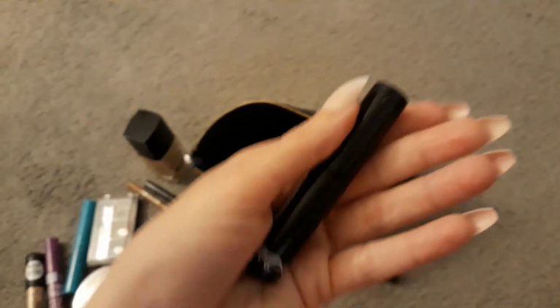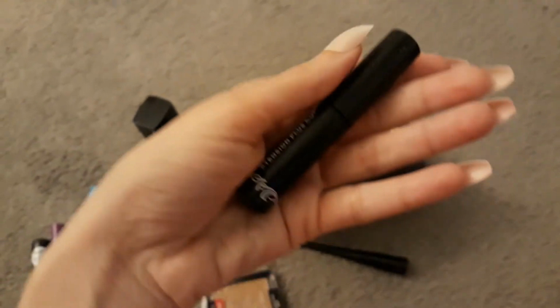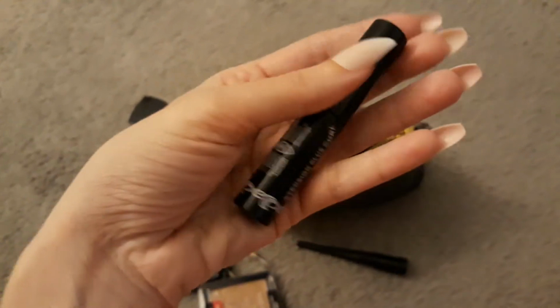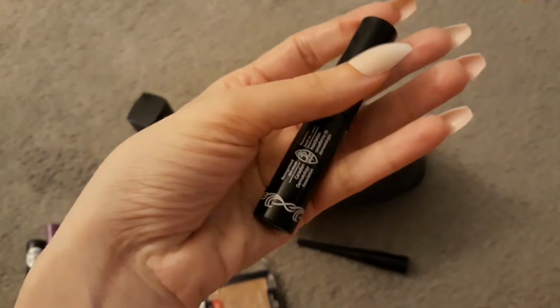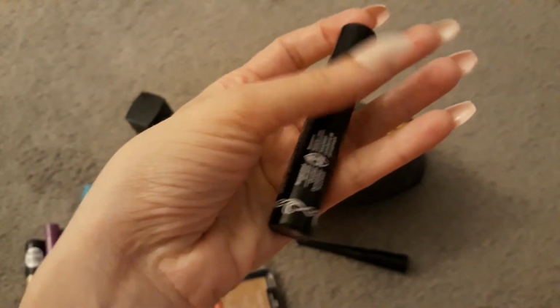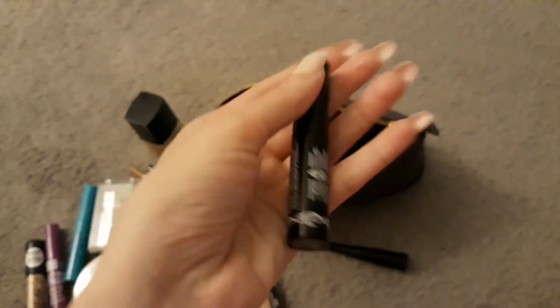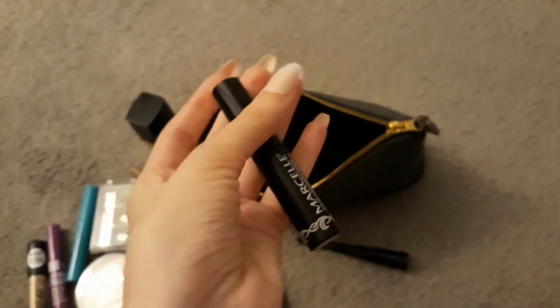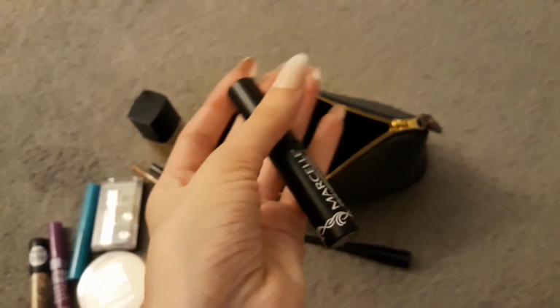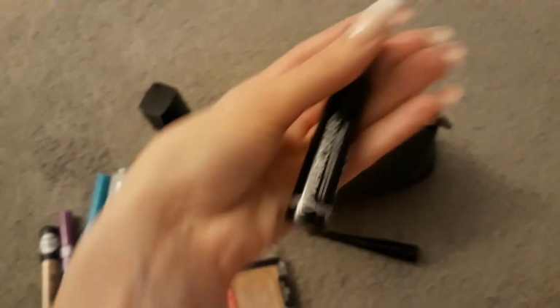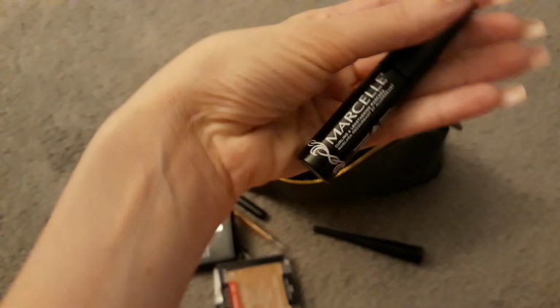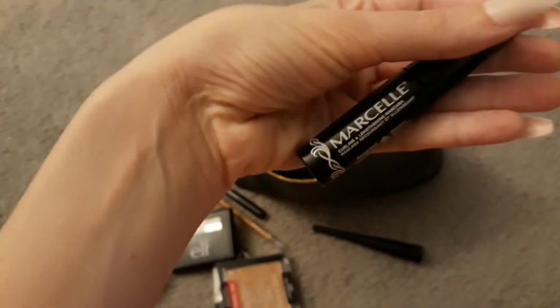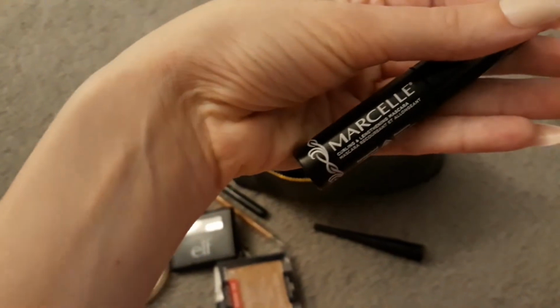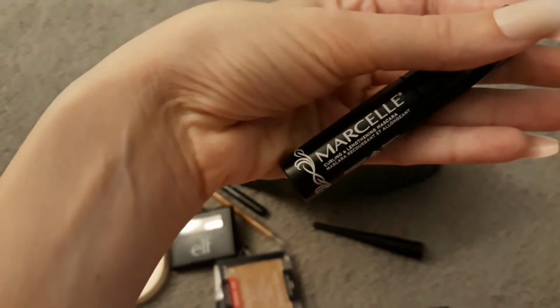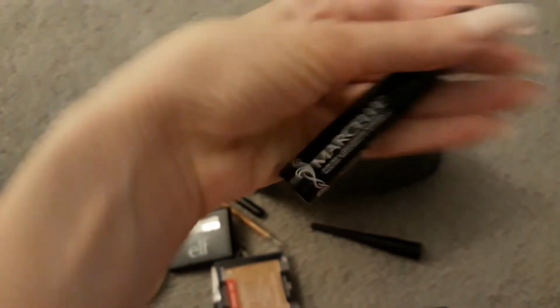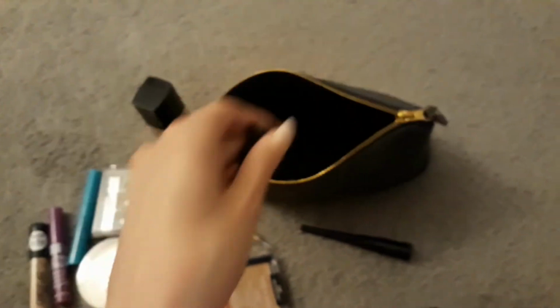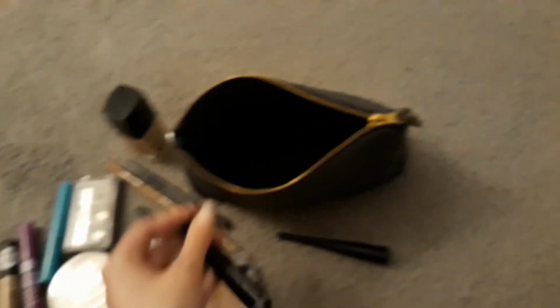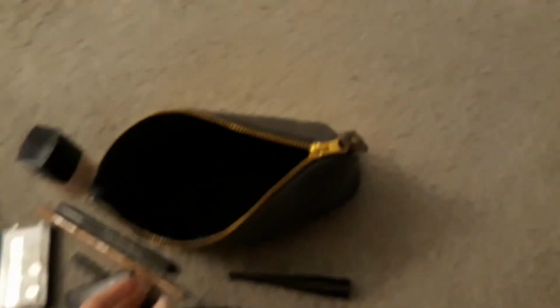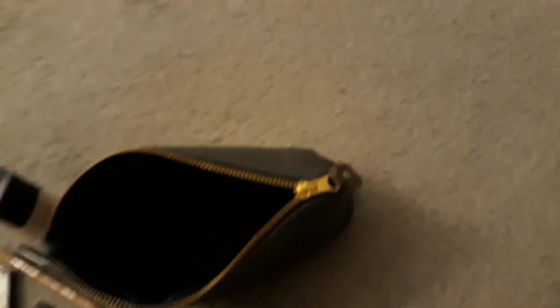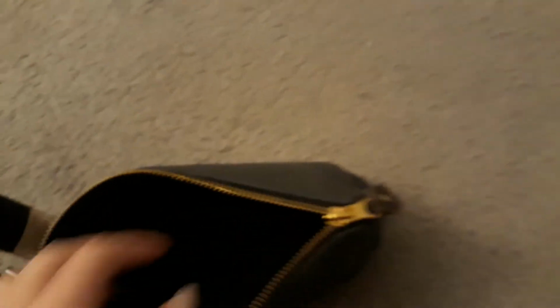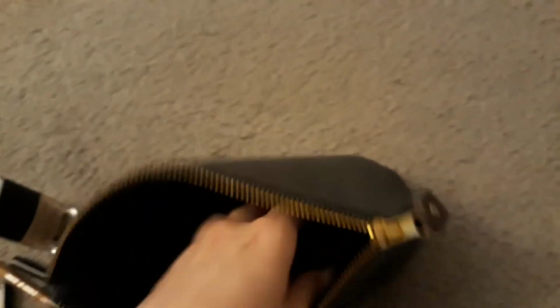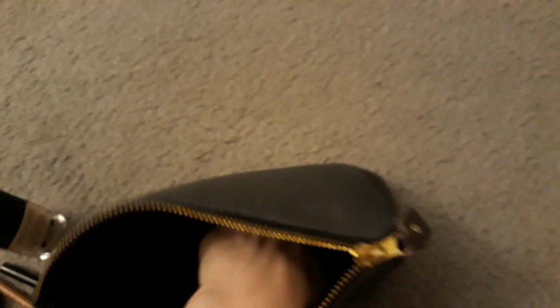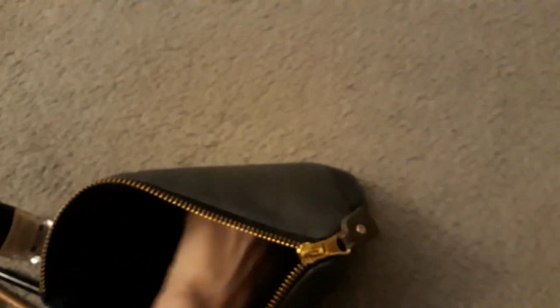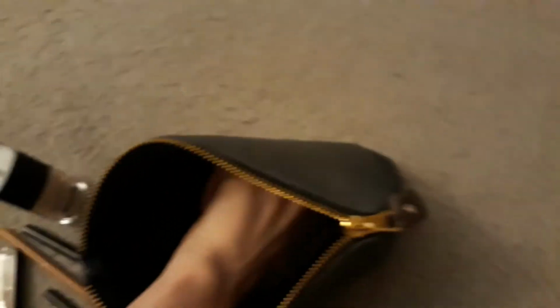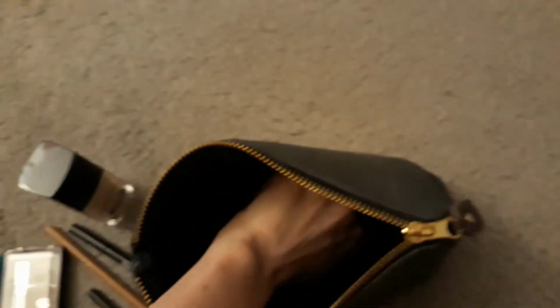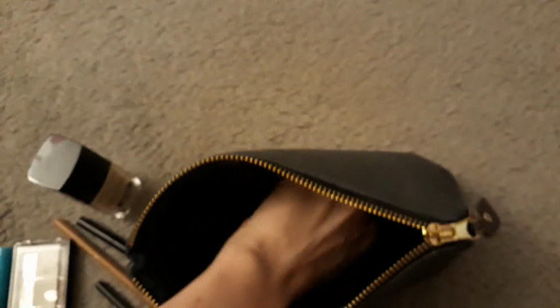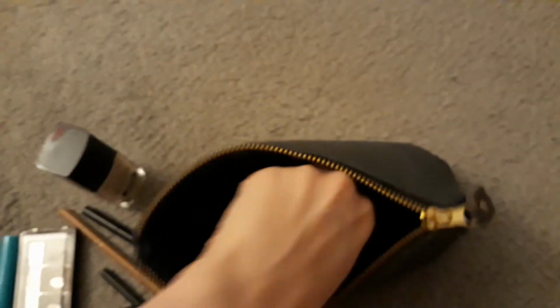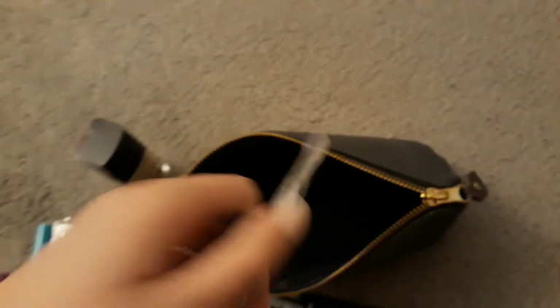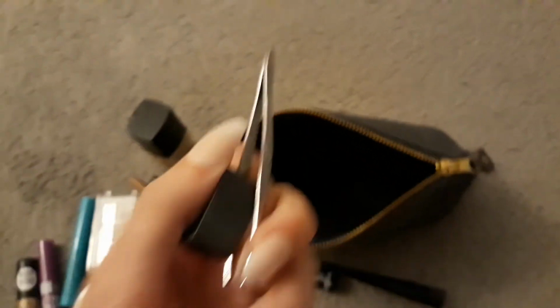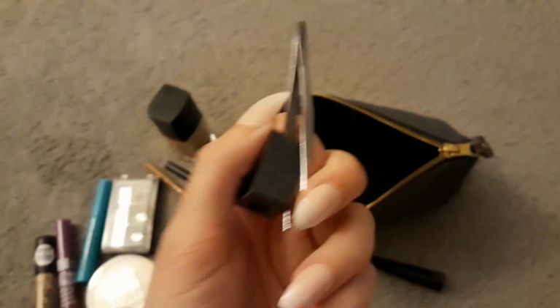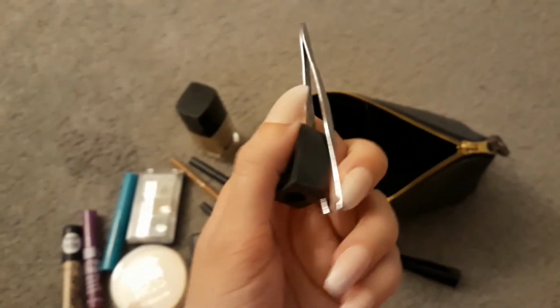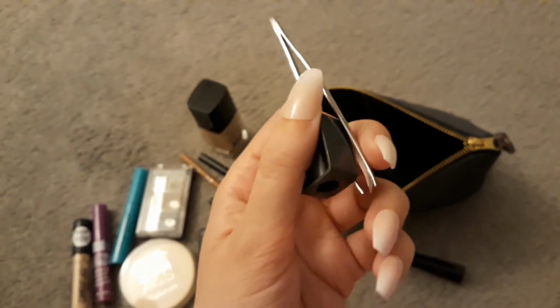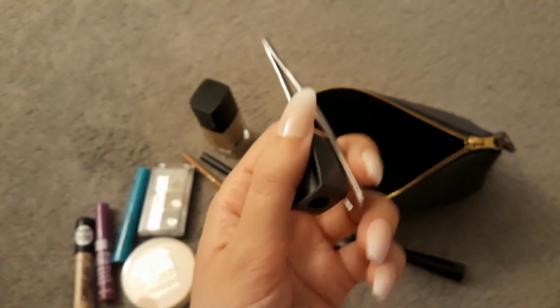E.L.F. Liquid Liner. And lastly, this mascara from a brand called Marcelle, I believe. I also just keep in here some tweezers and a sharpener.